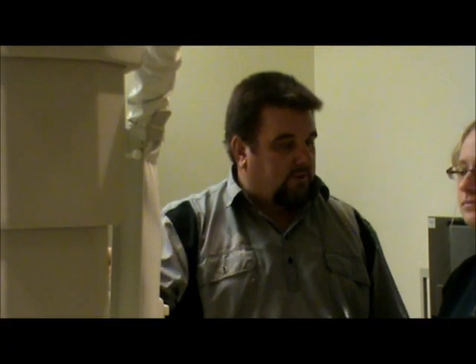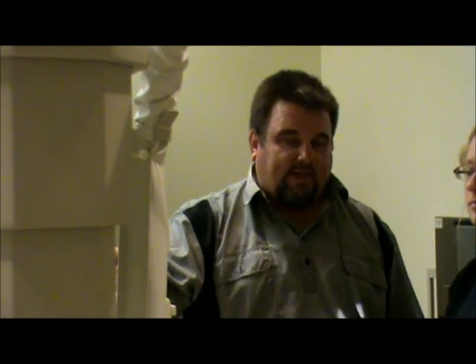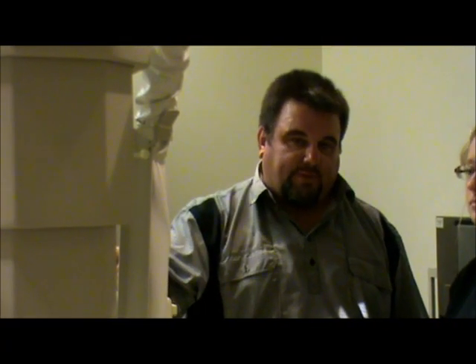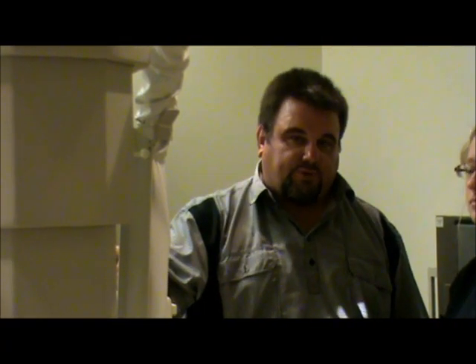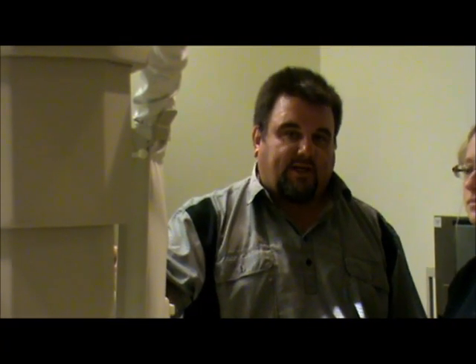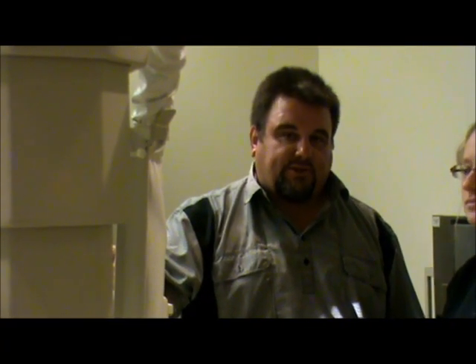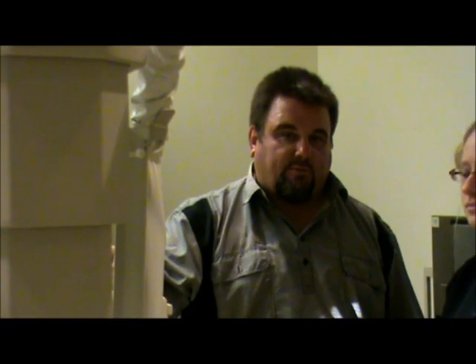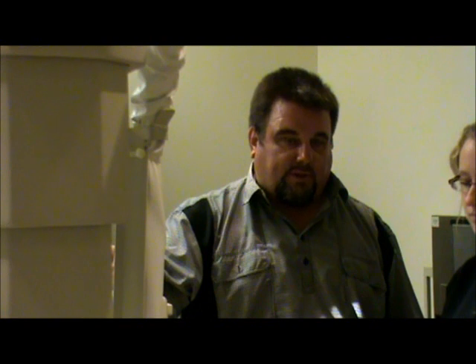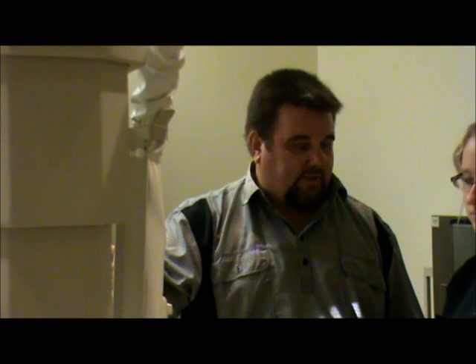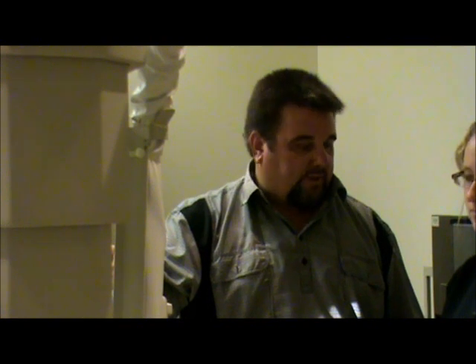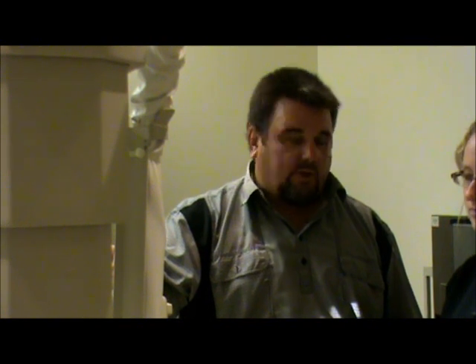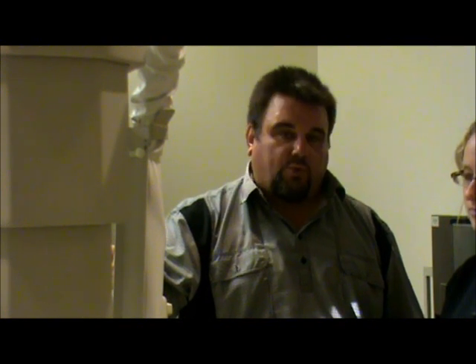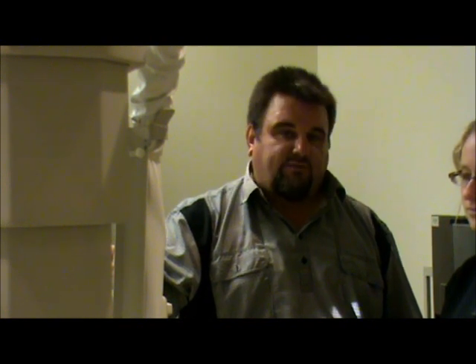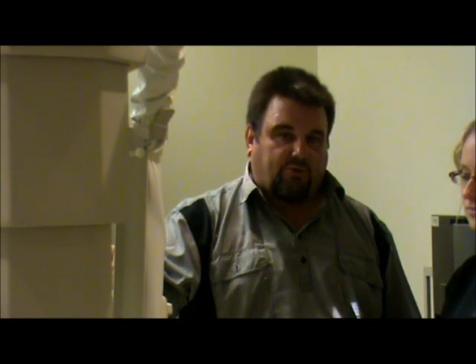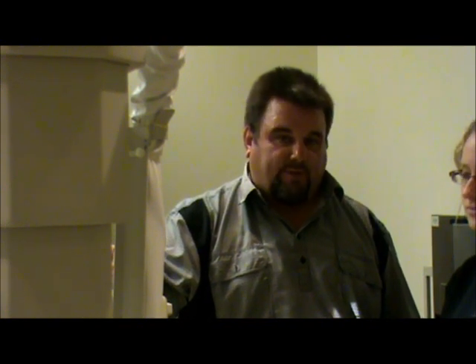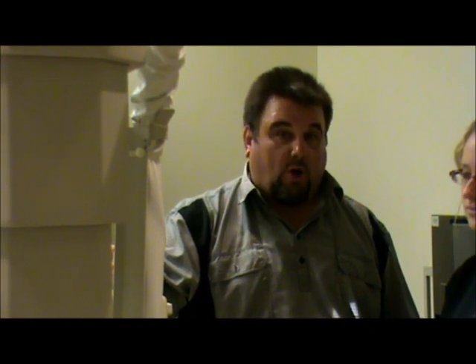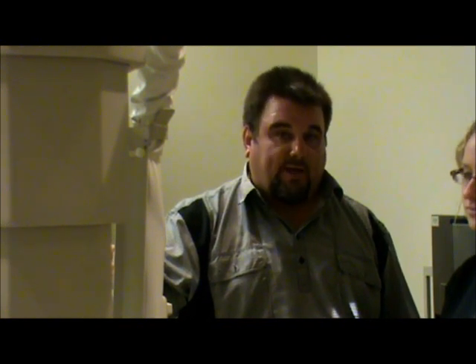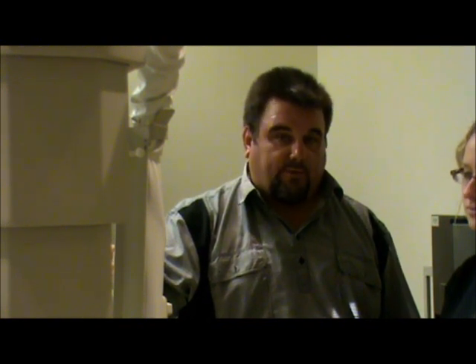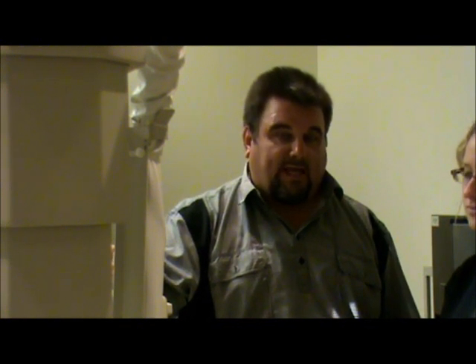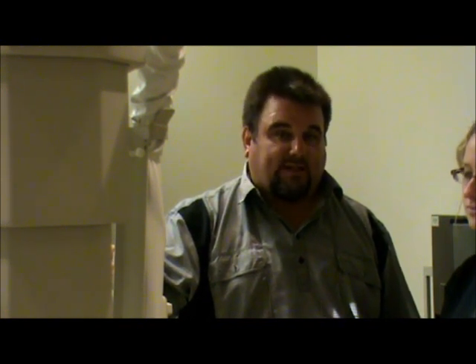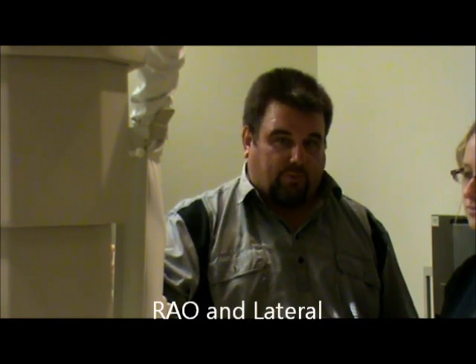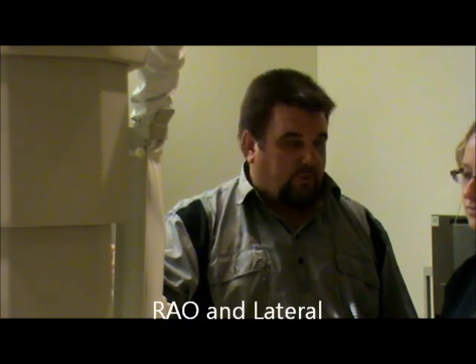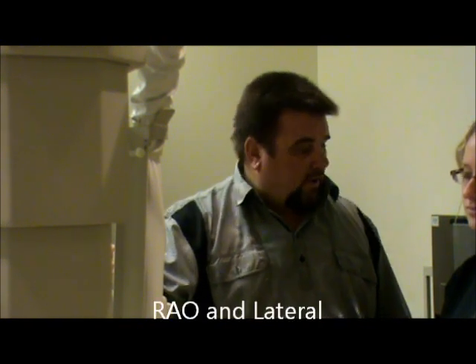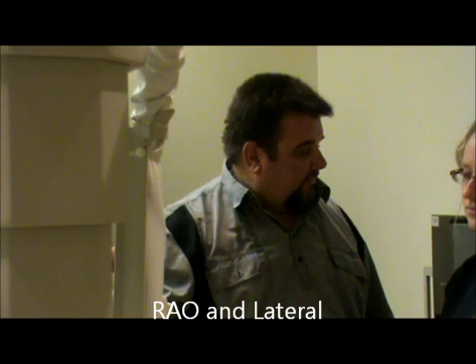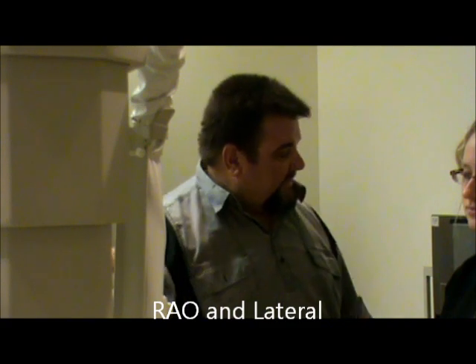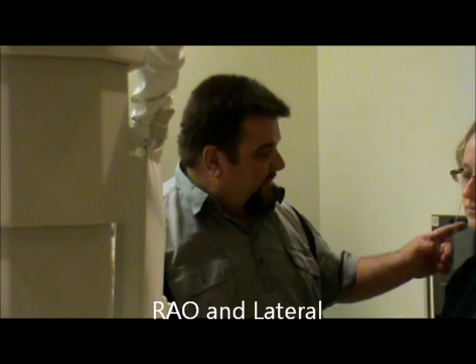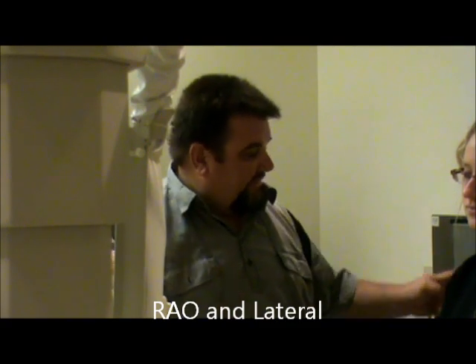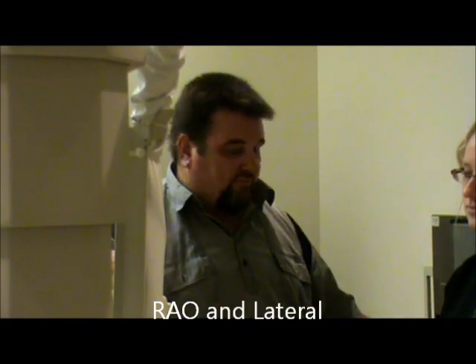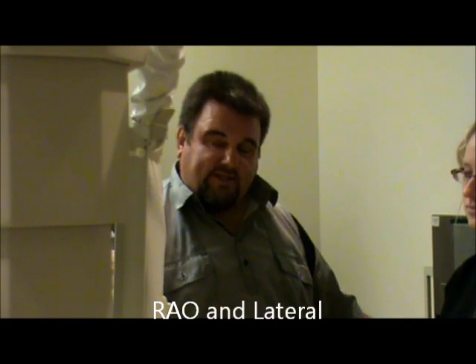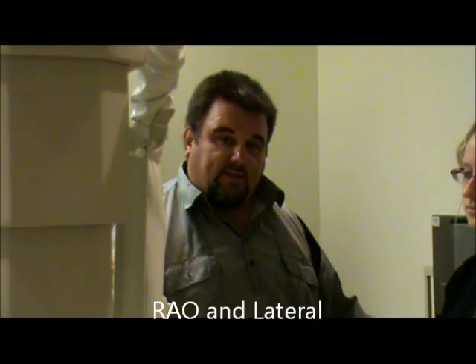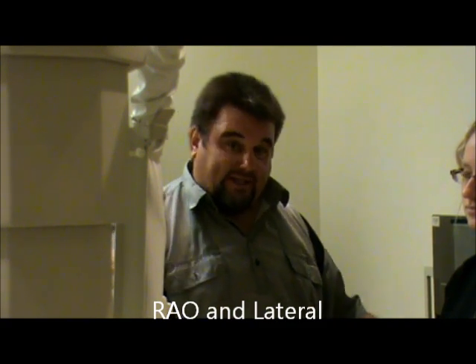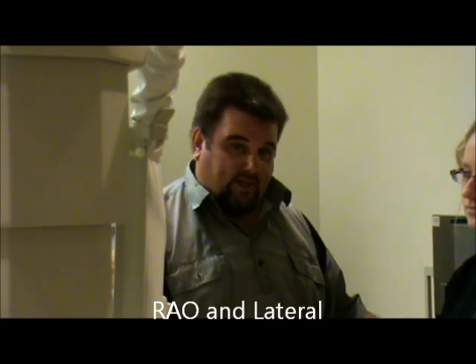Today we're going to be demonstrating a sternum x-ray. The routine views are going to be an RAO and a lateral. Our film size is going to be 11 by 14 lengthwise.